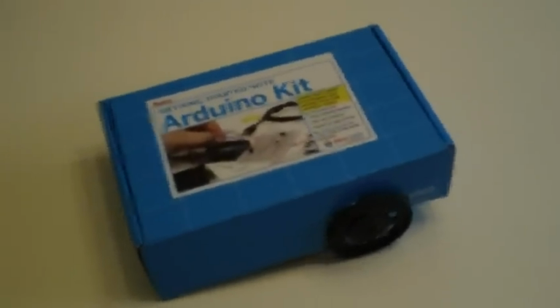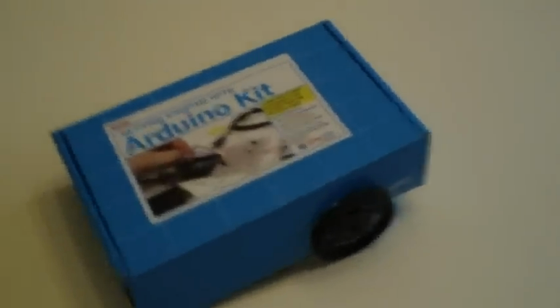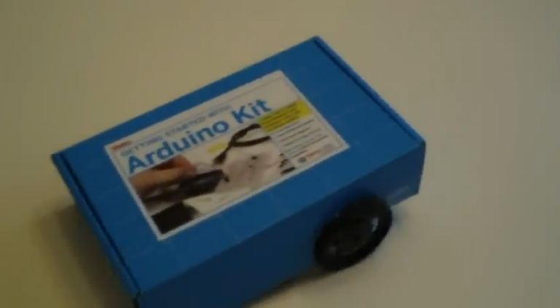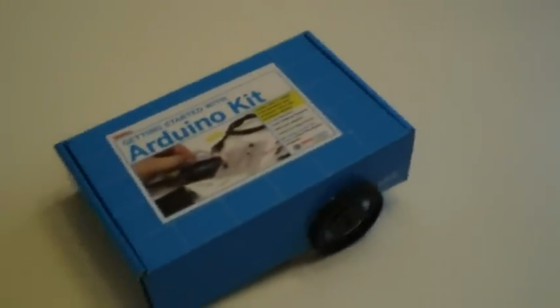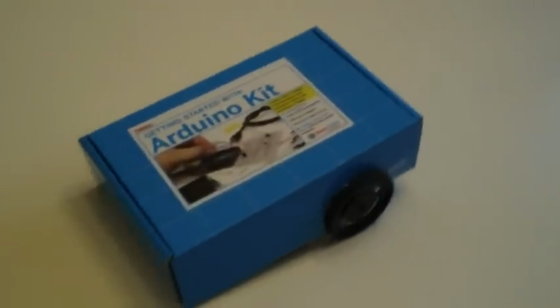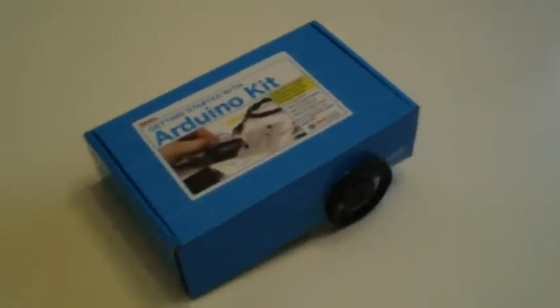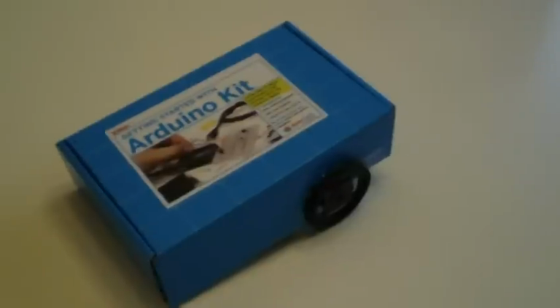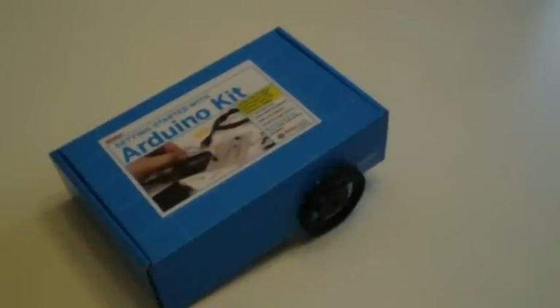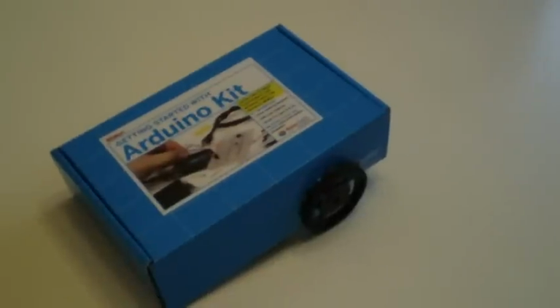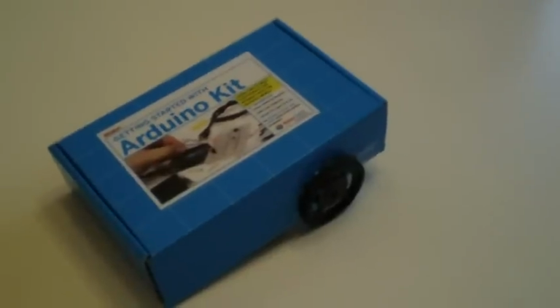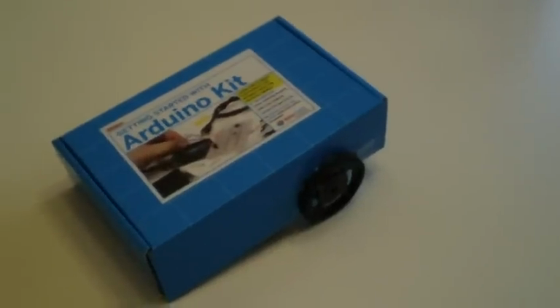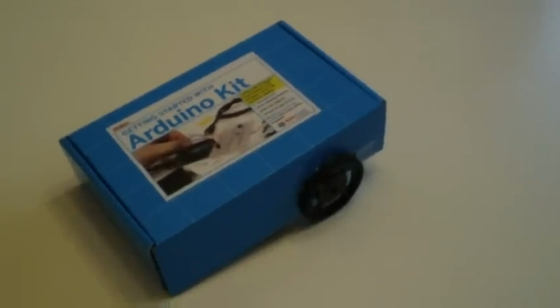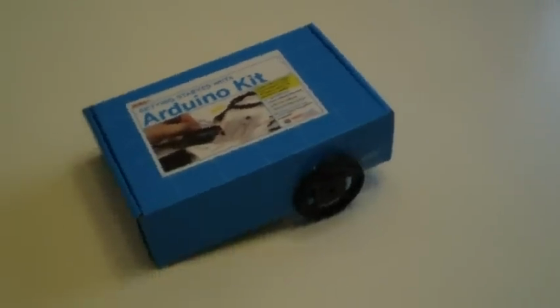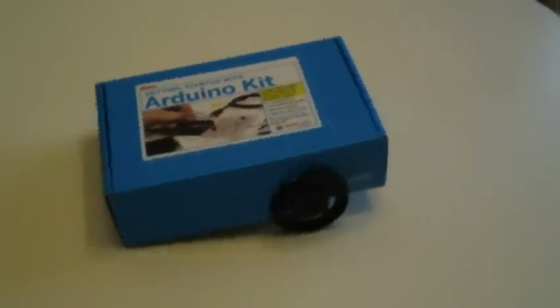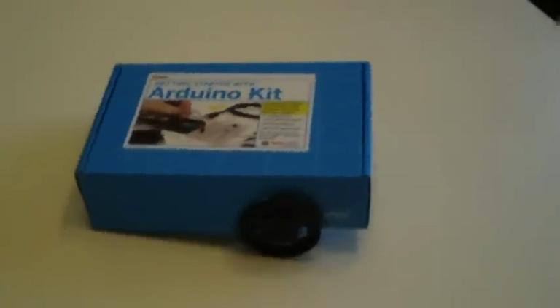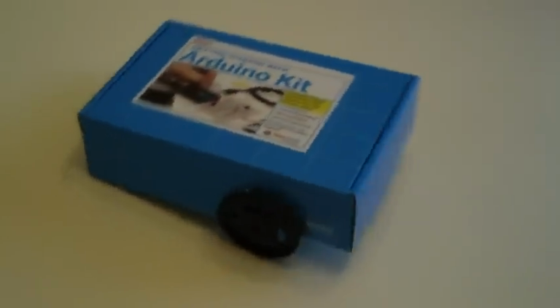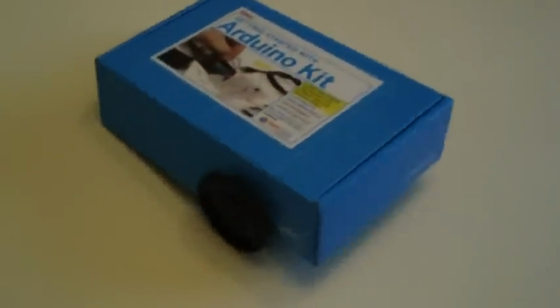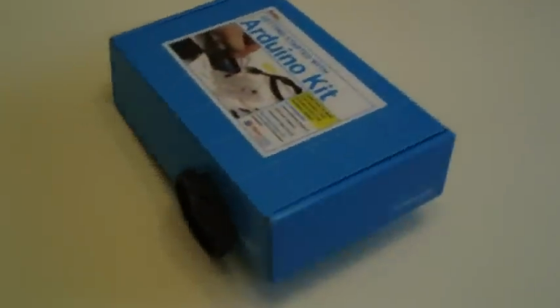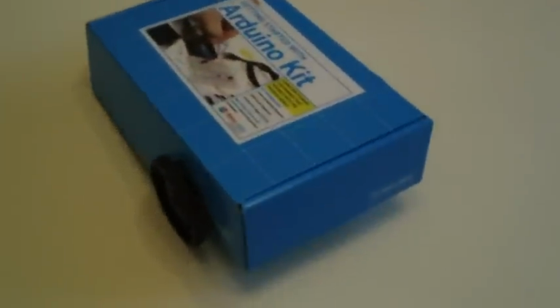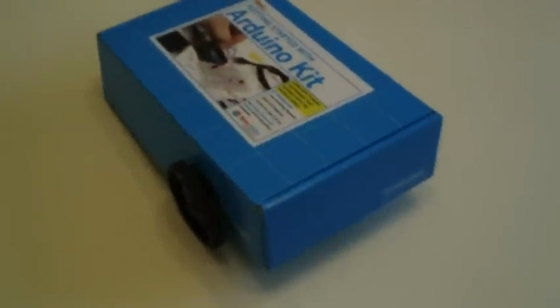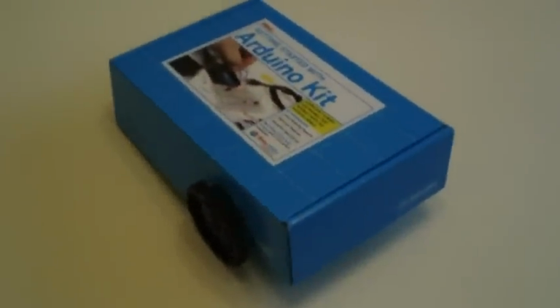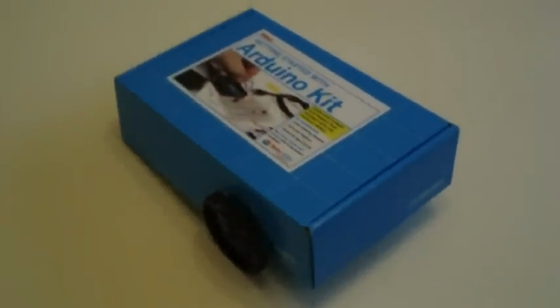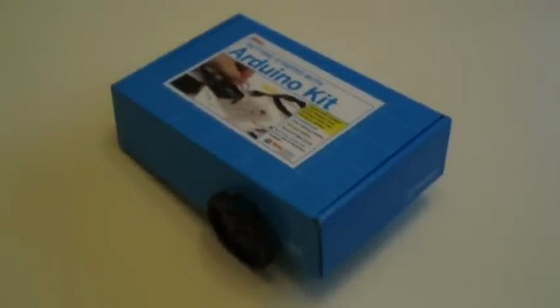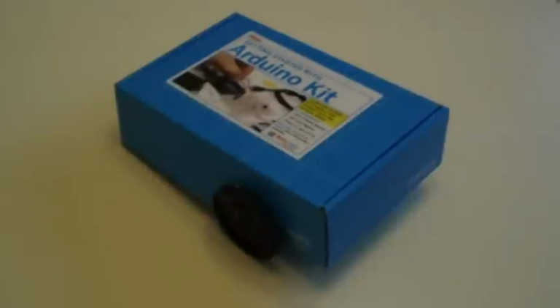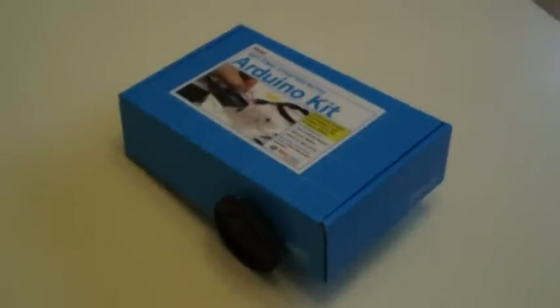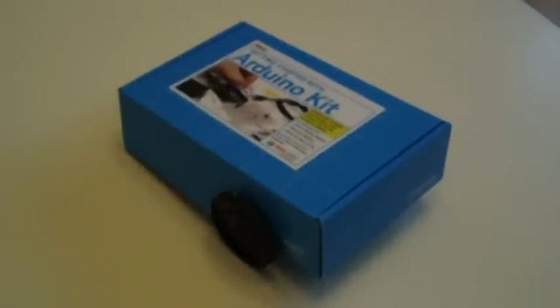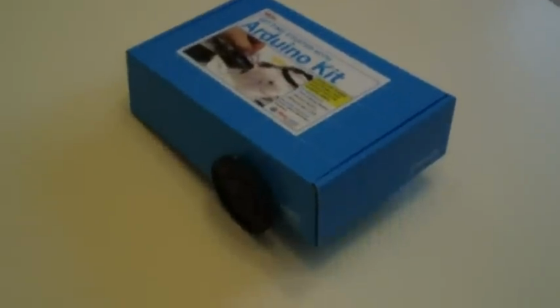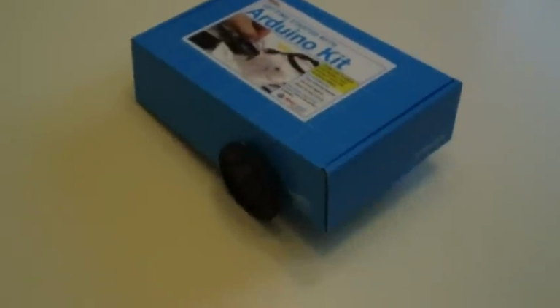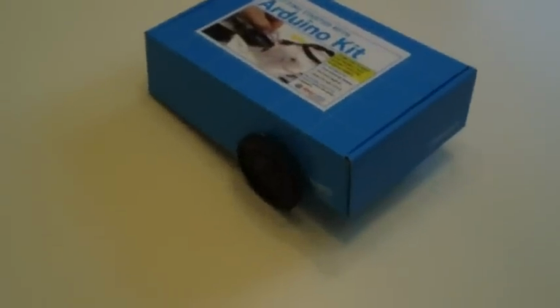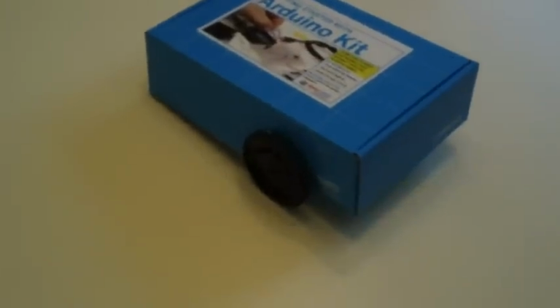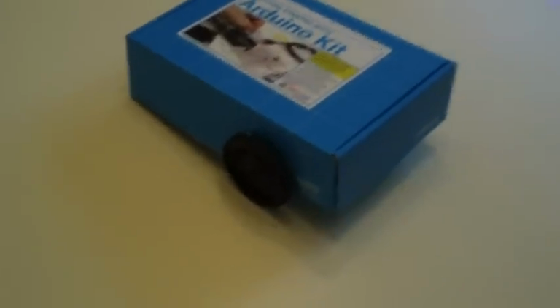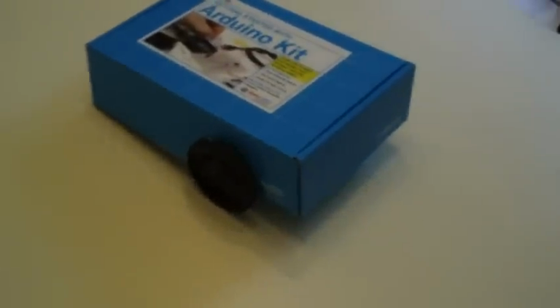So I finally decided to join the maker revolution. As a father, I don't really have a lot of time. I heard the Arduino was fast and easy, and so I thought I'd check it out.